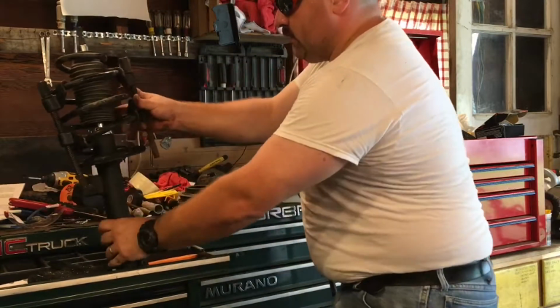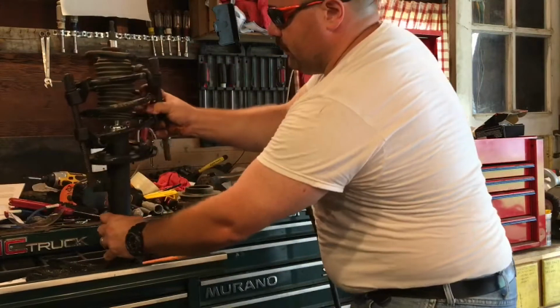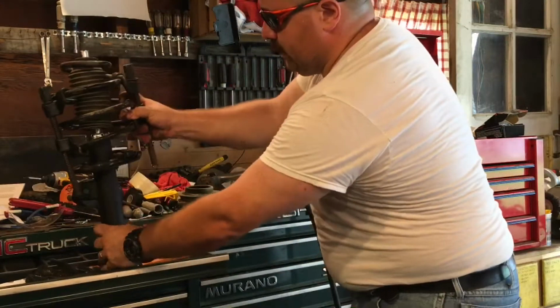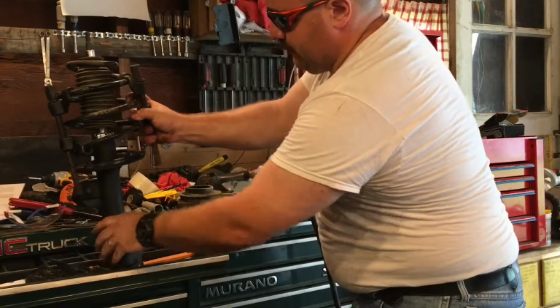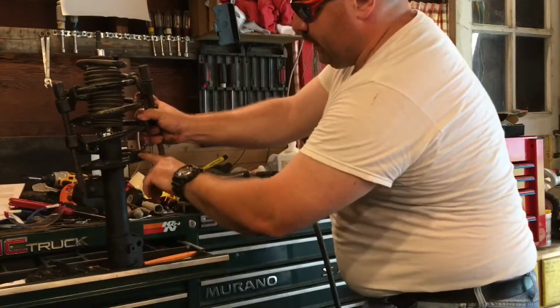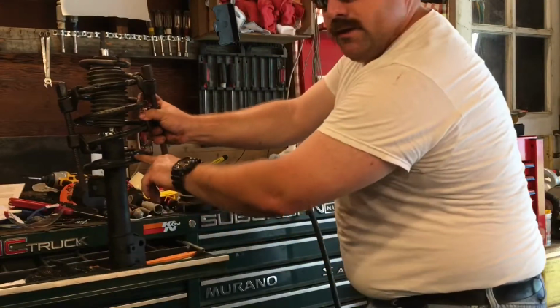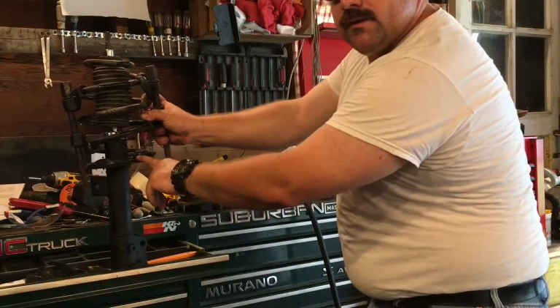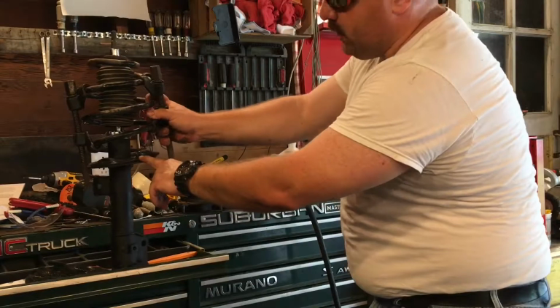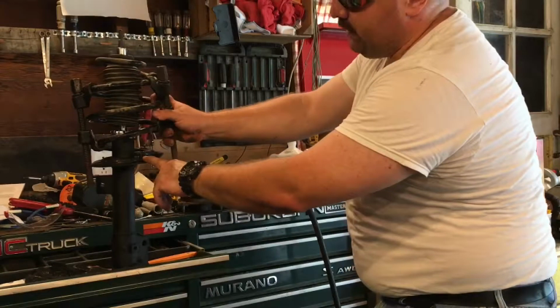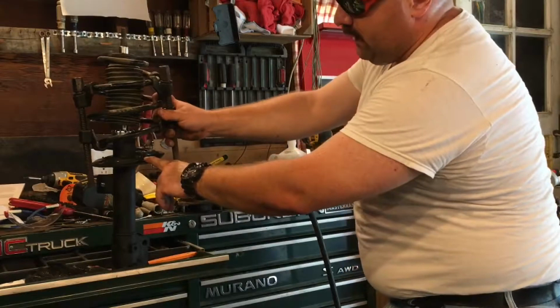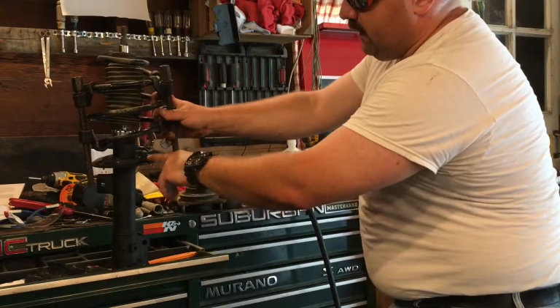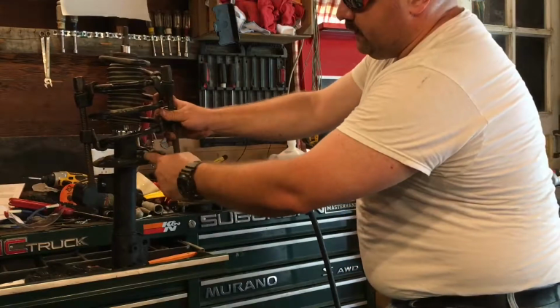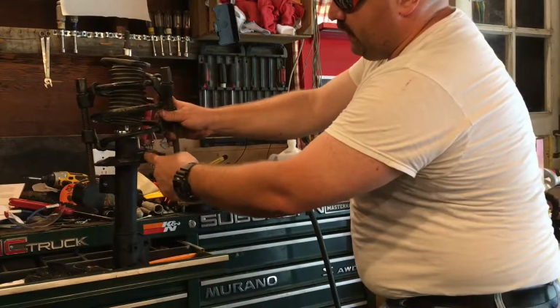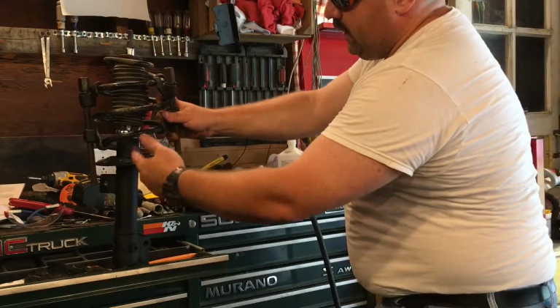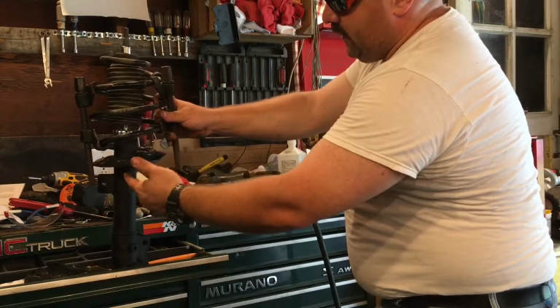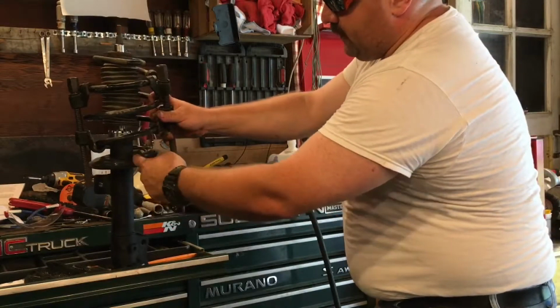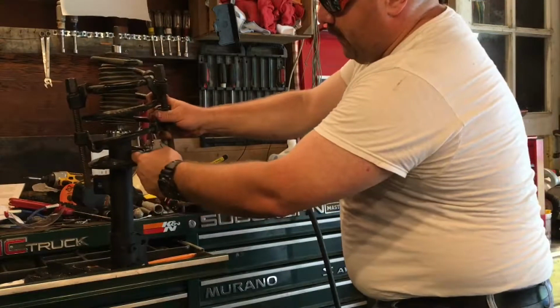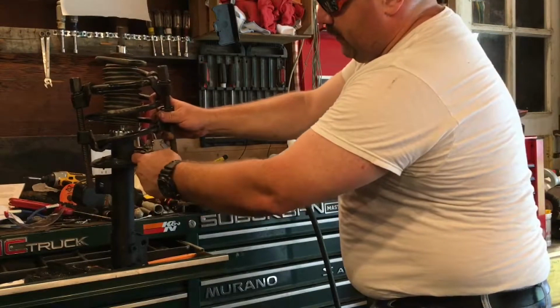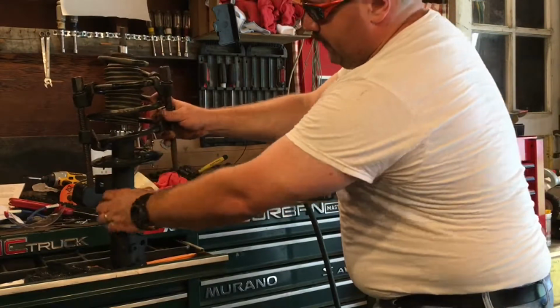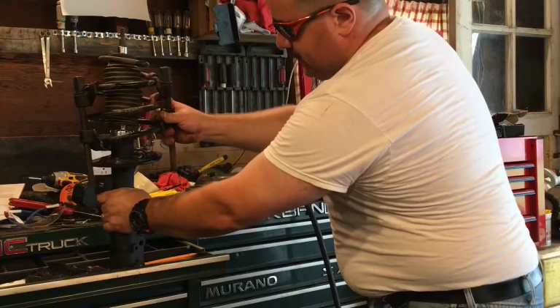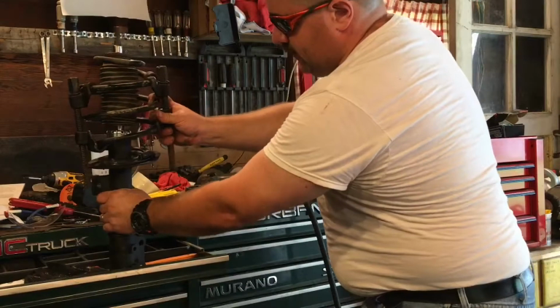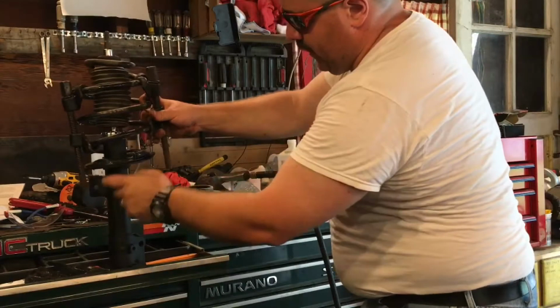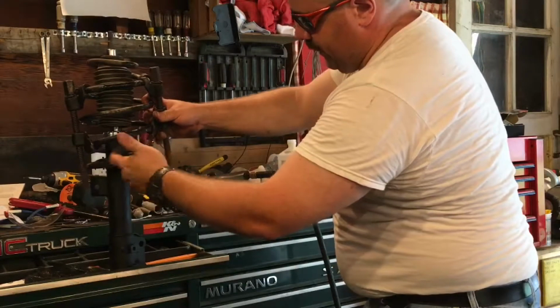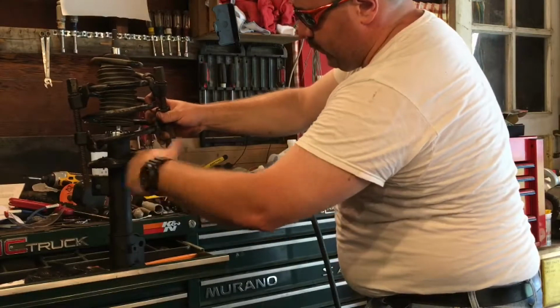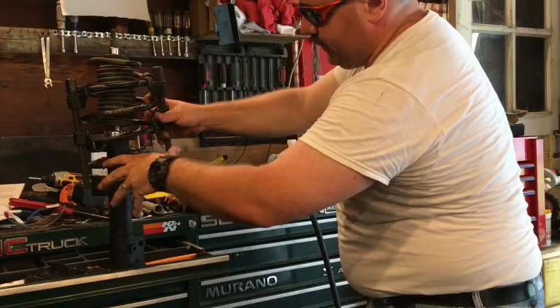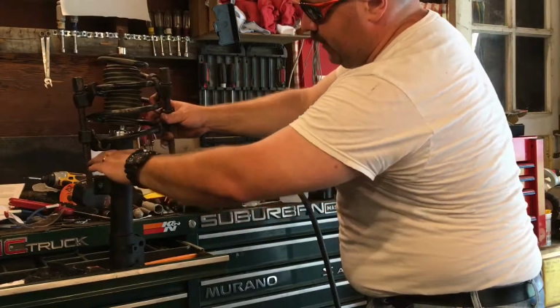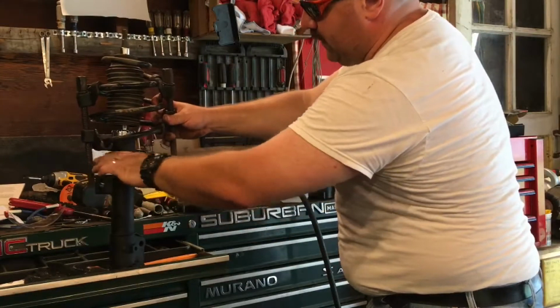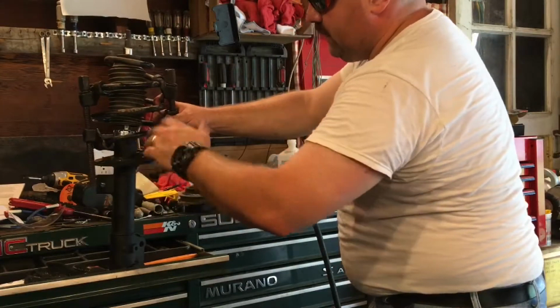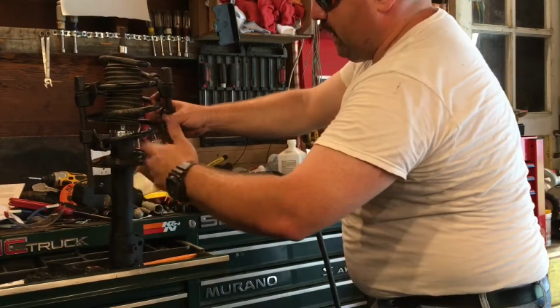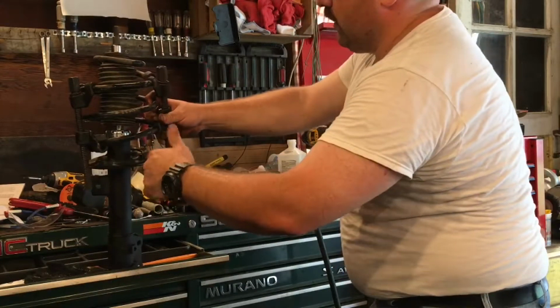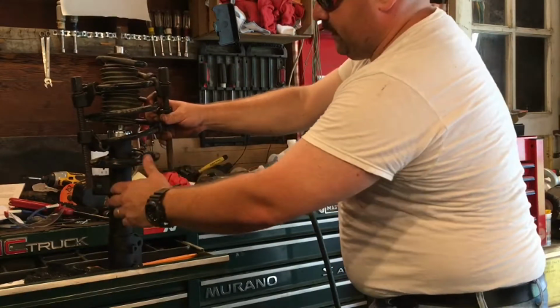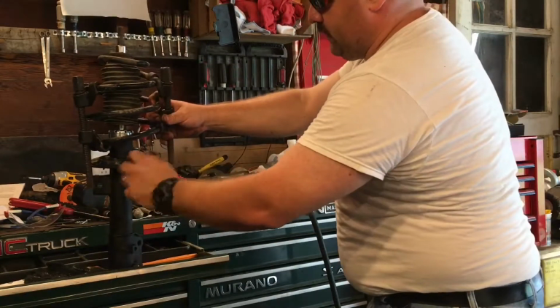As you do this, make sure that the spring is seated in the correct place at this end here. This car happens to have a metal tab, so that makes it easy. Other cars will be grooved, or you'll be able to see somehow the correct way for that spring to sit.